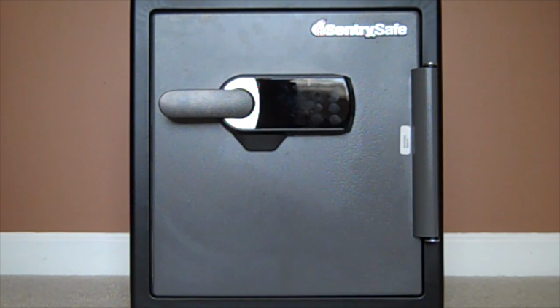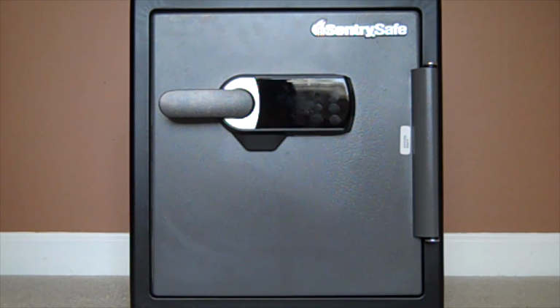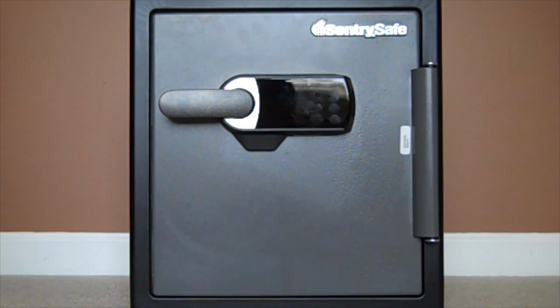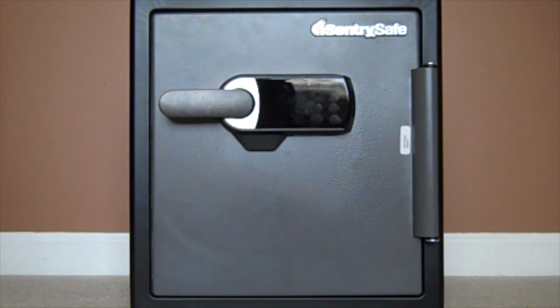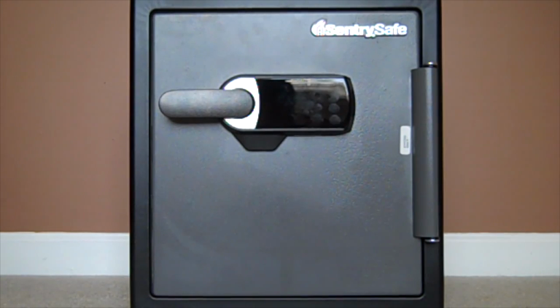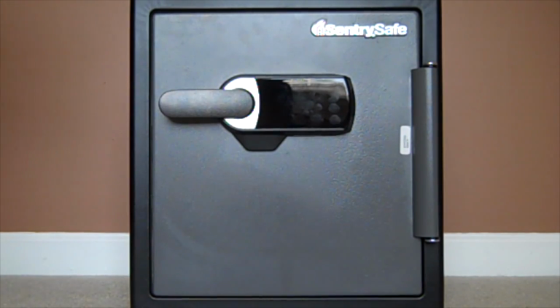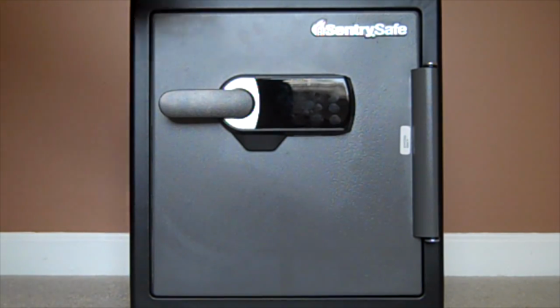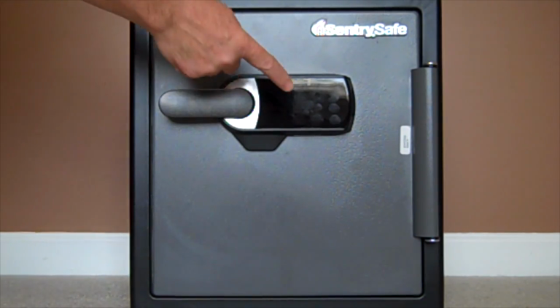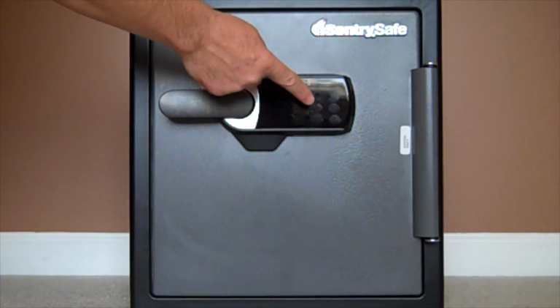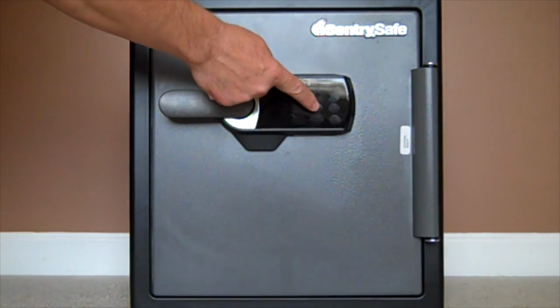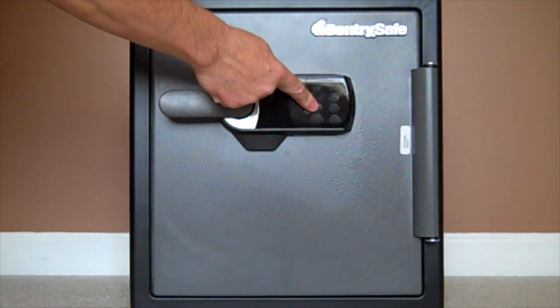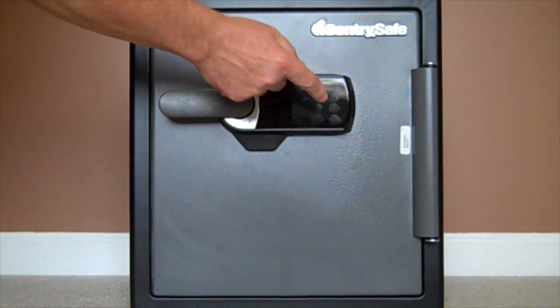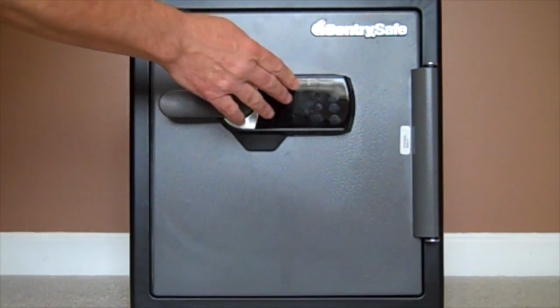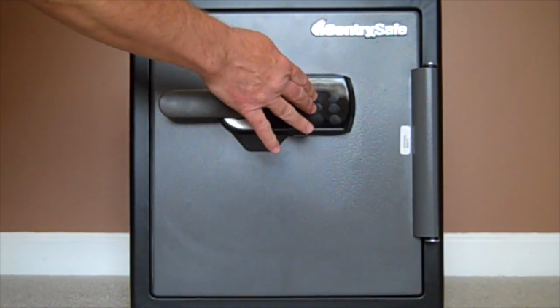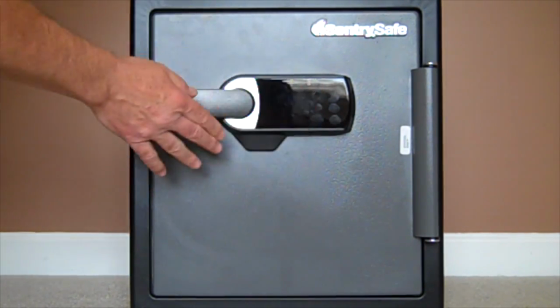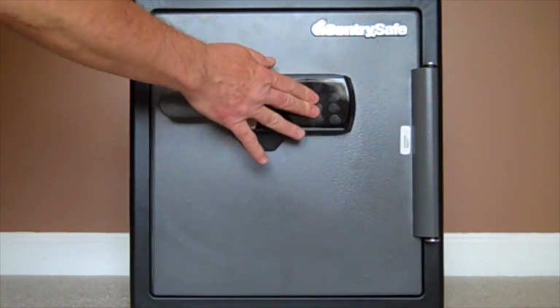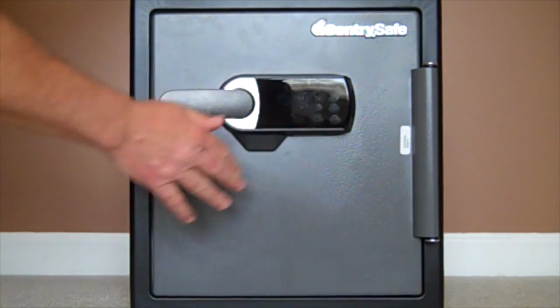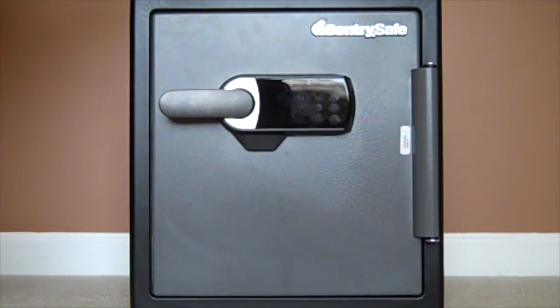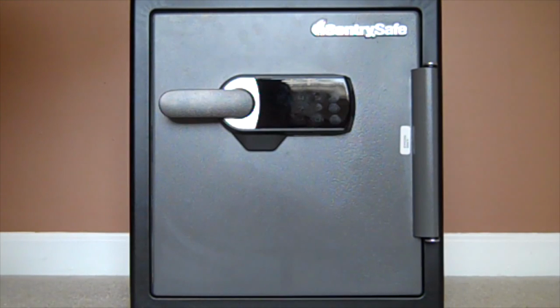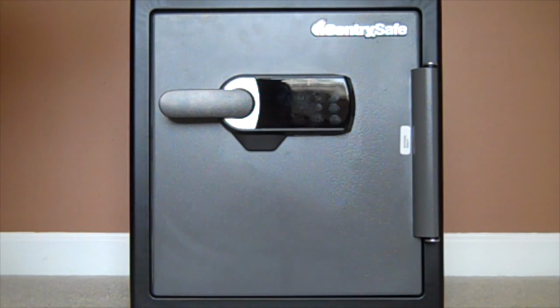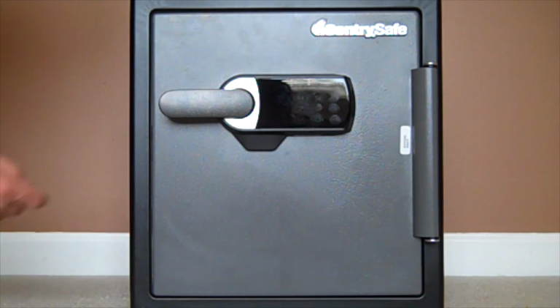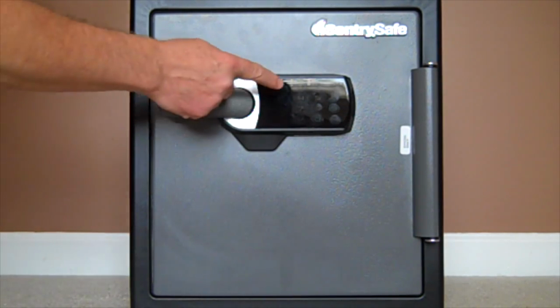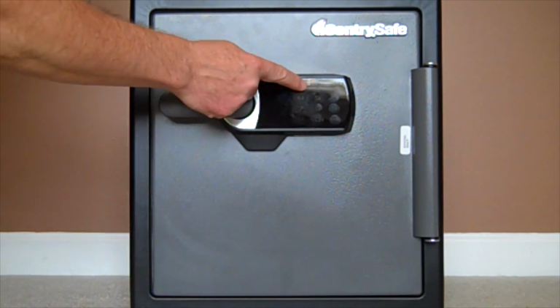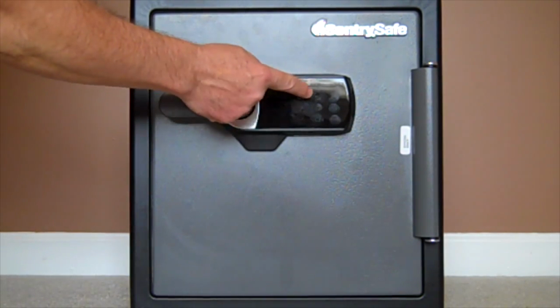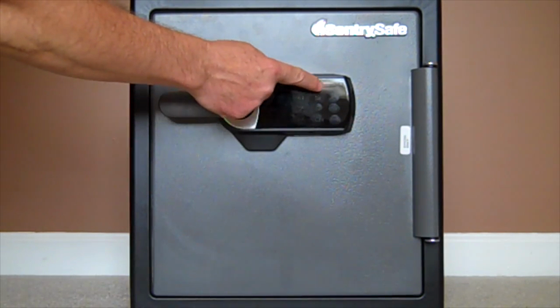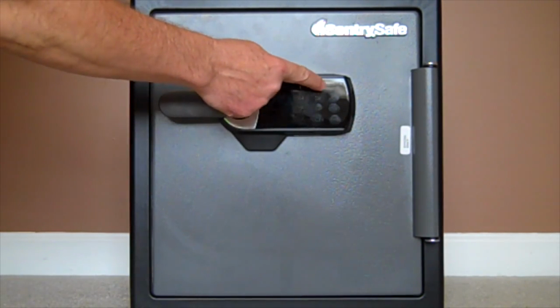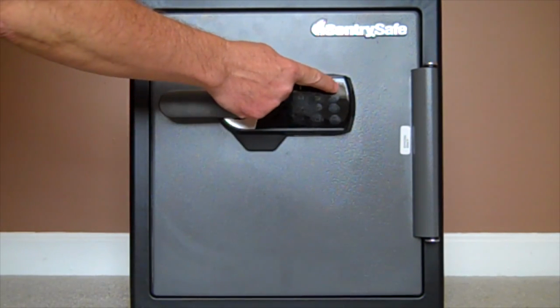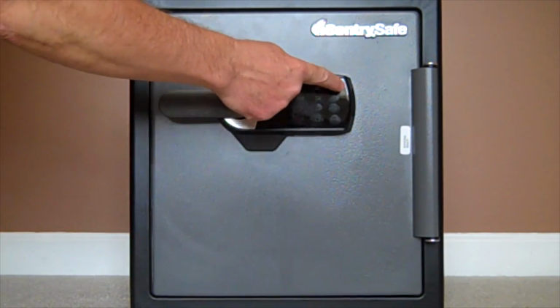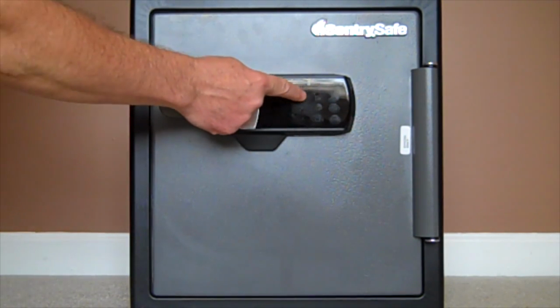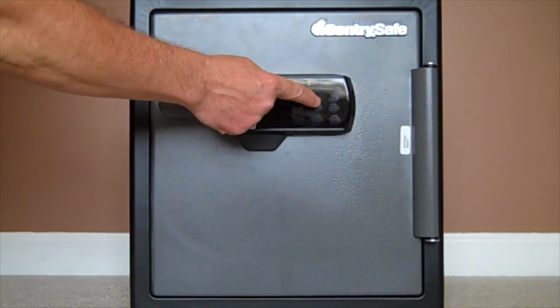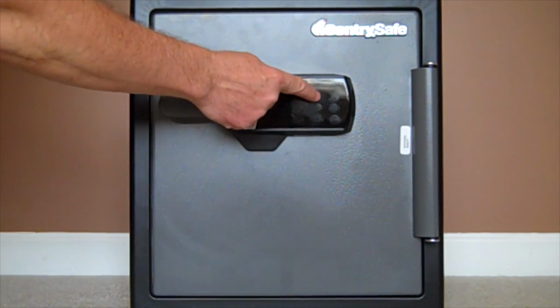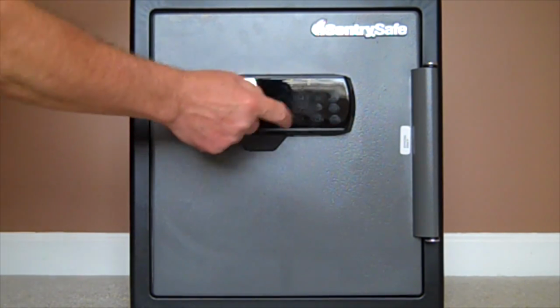So hit it, Hubby. Hubby's going to program the dummy safe that we used. You touch the keypad to start, and then he's putting in 1, 2, 3, 4, 5.